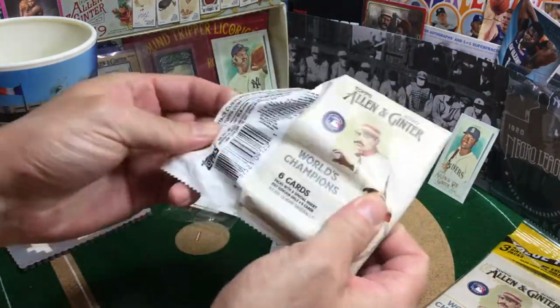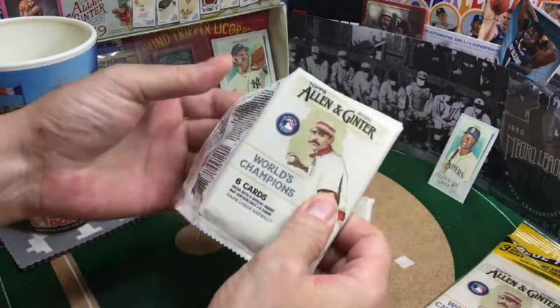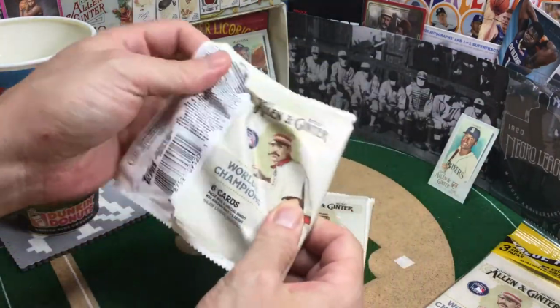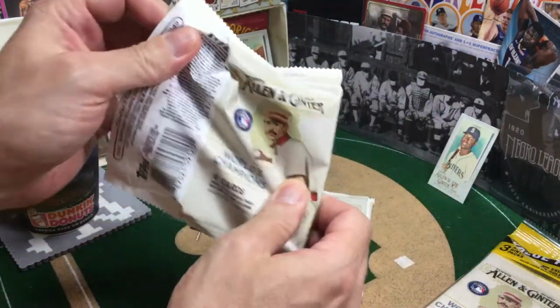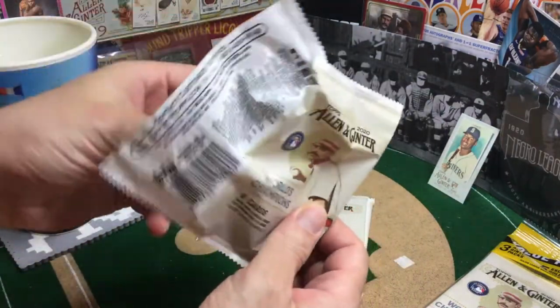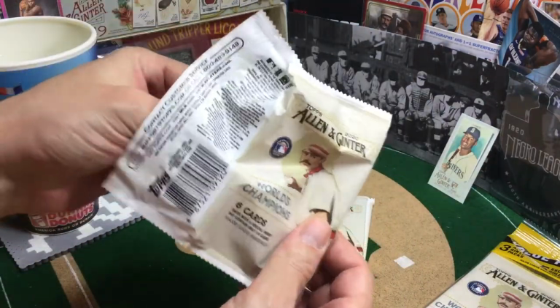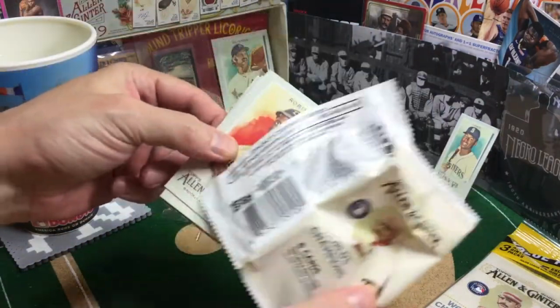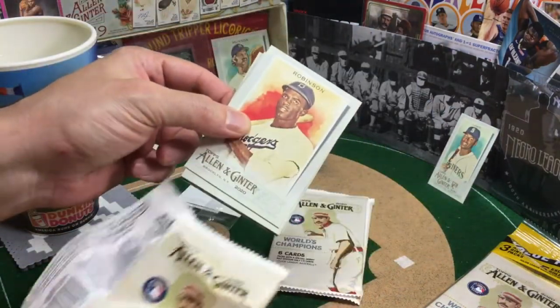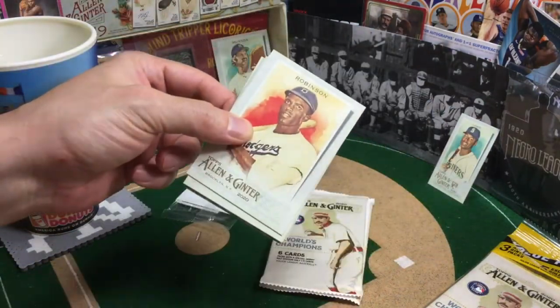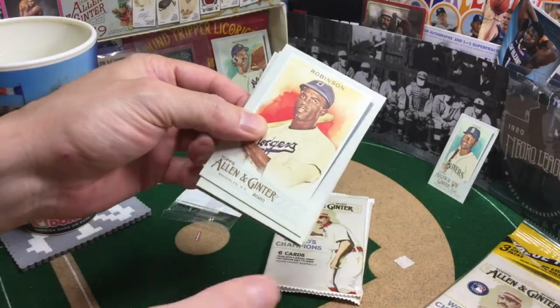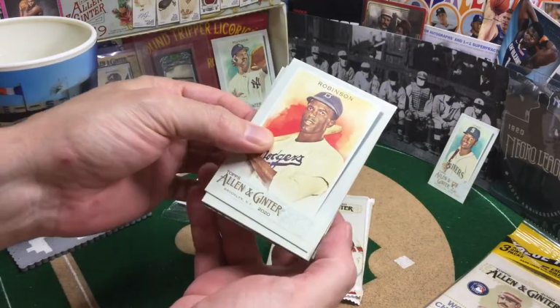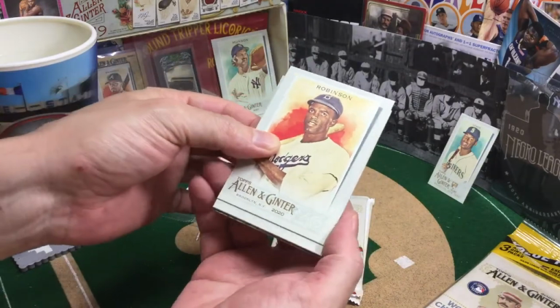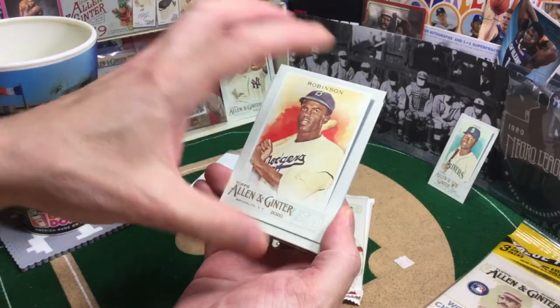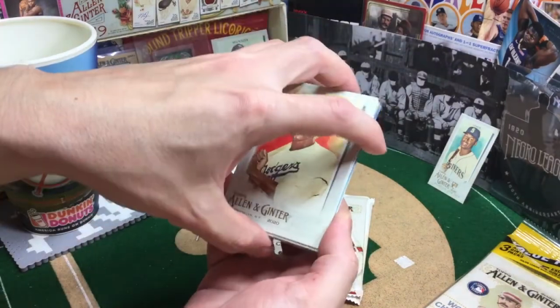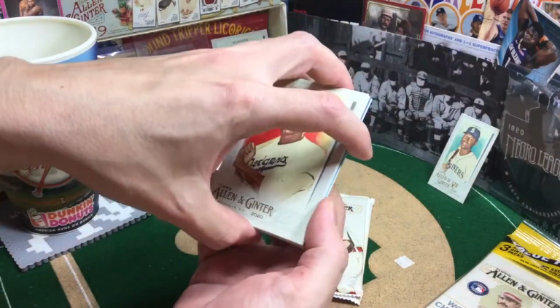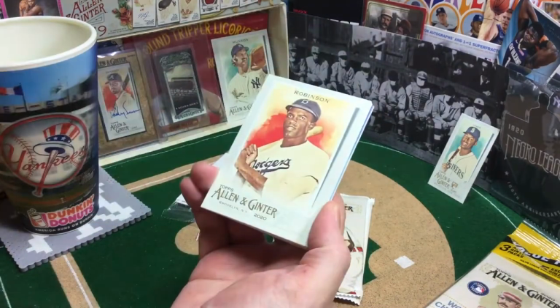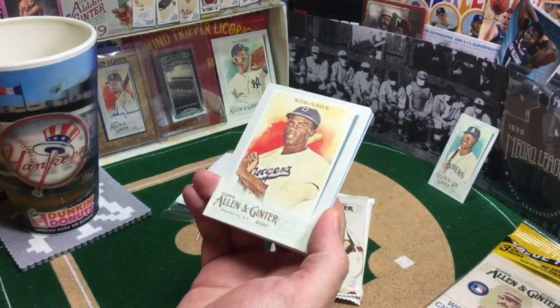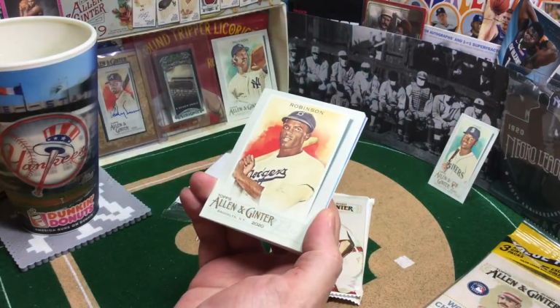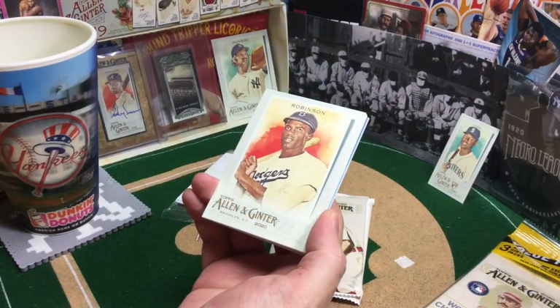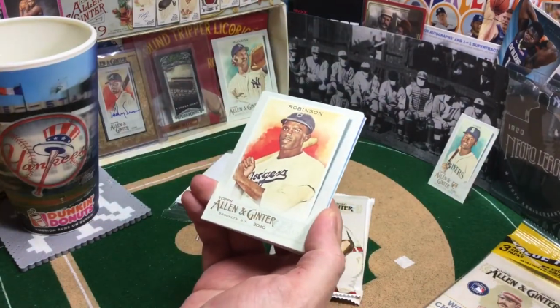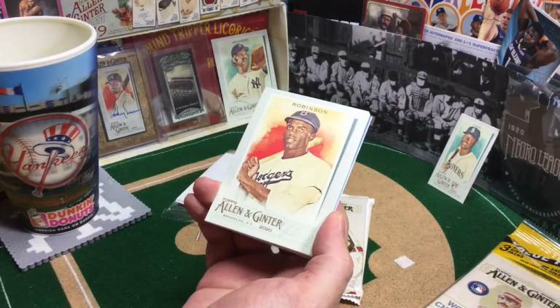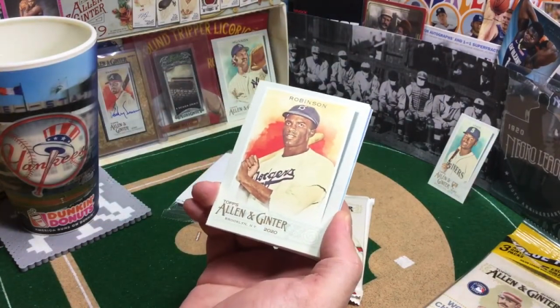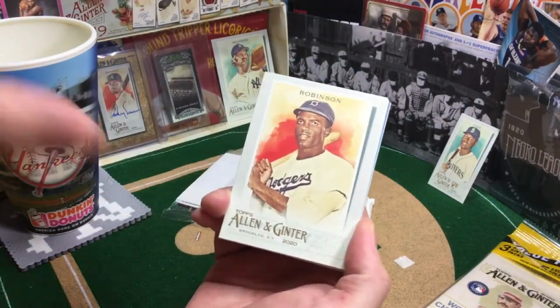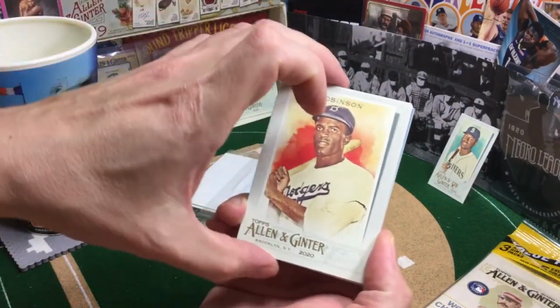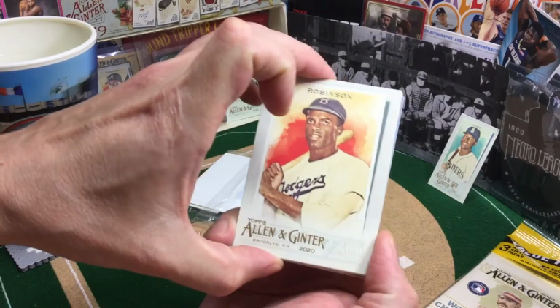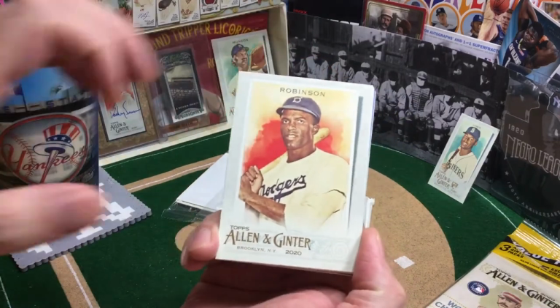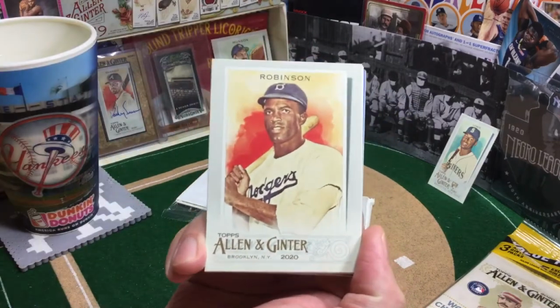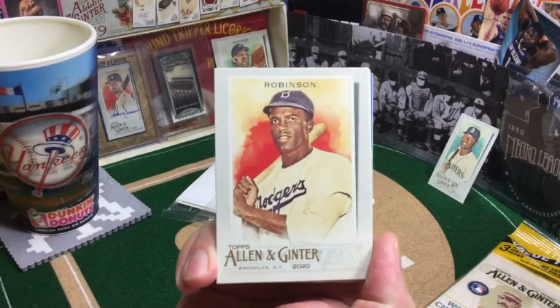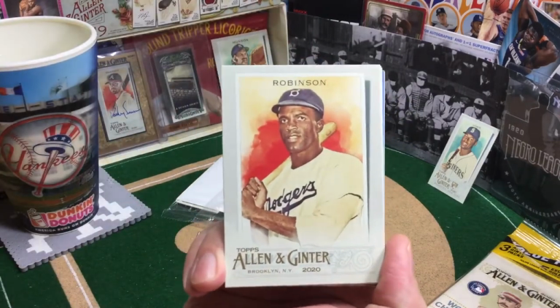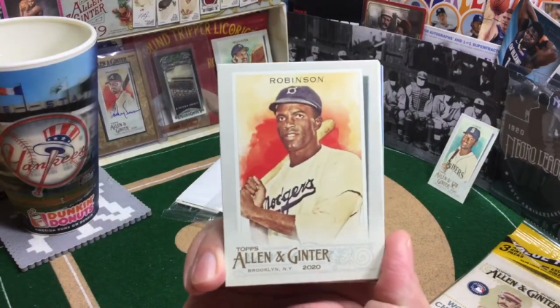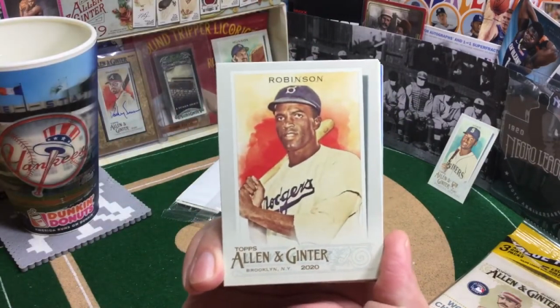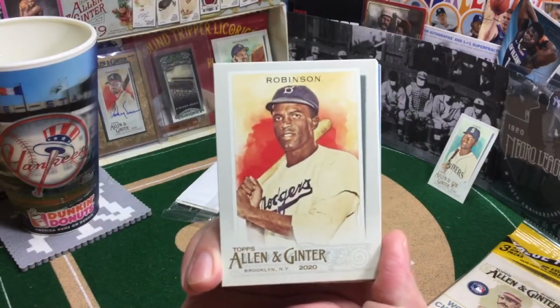I also have 6 Home Run Challenge cards going today. So put the good vibes out there, people, for a heavy home run day in the league. Let's see if I can't win a couple.